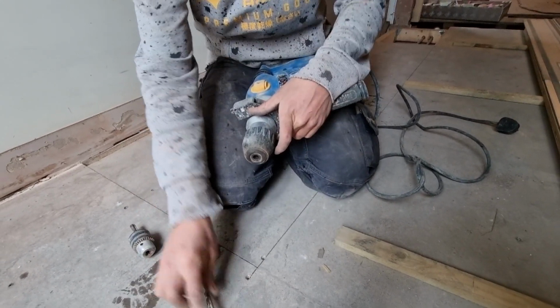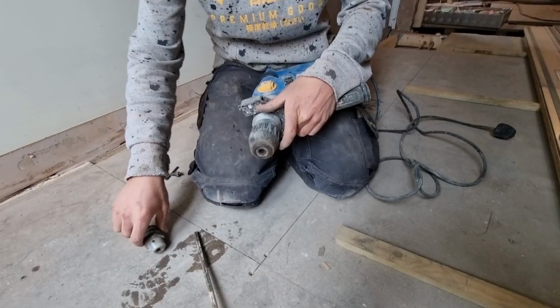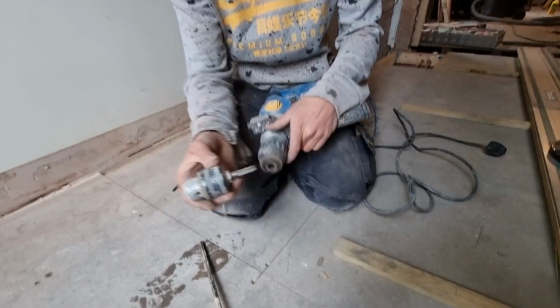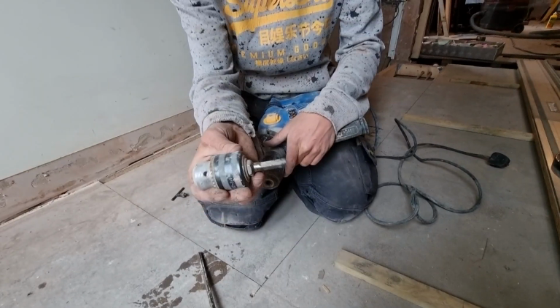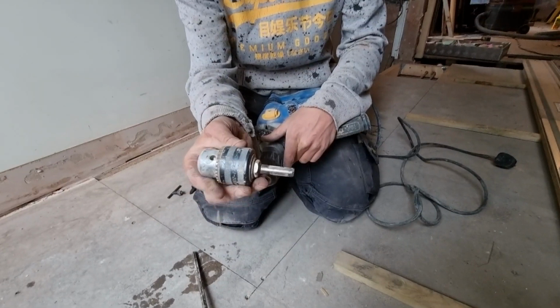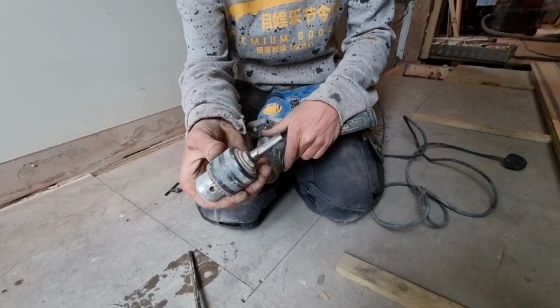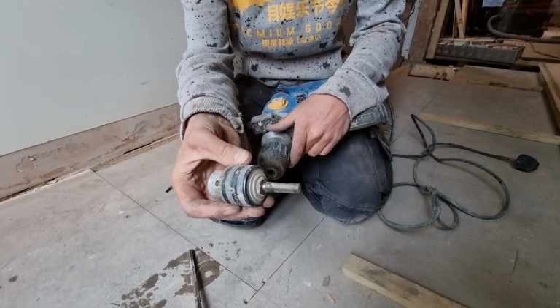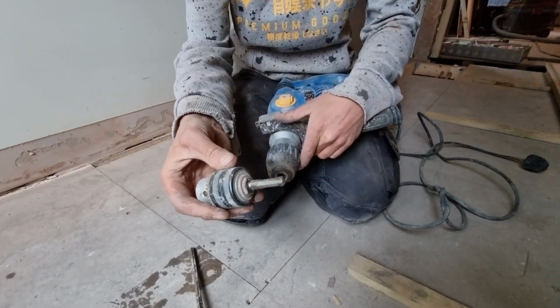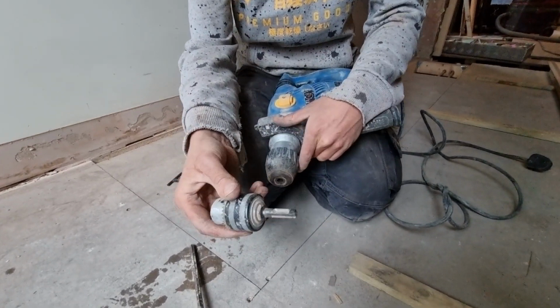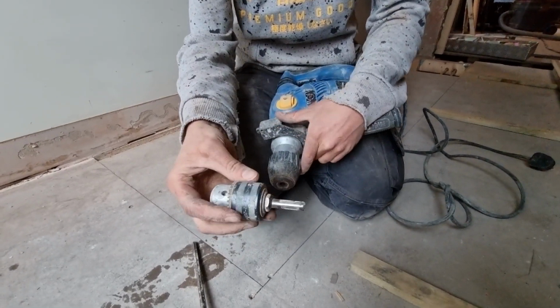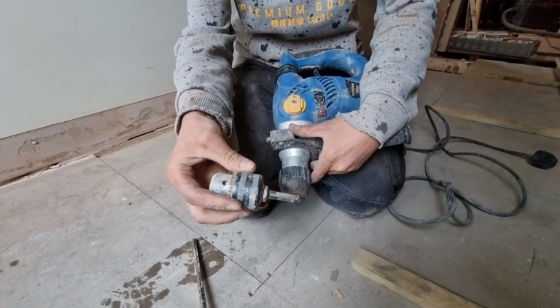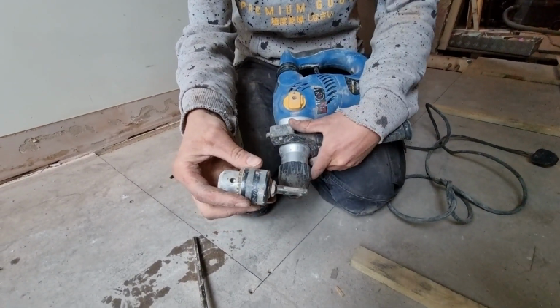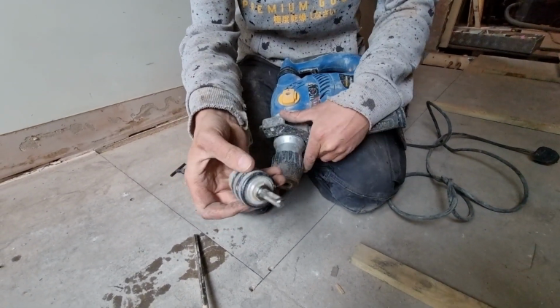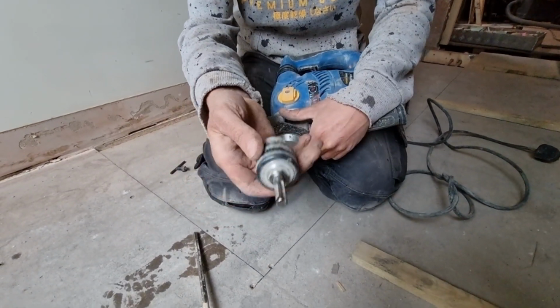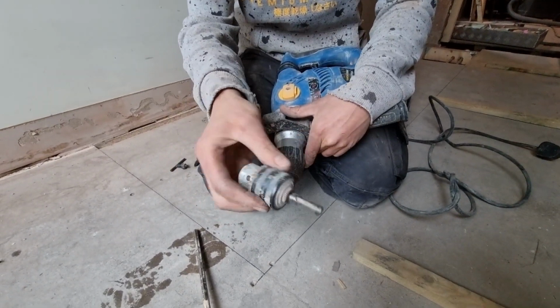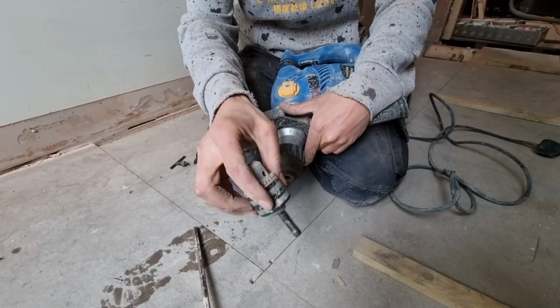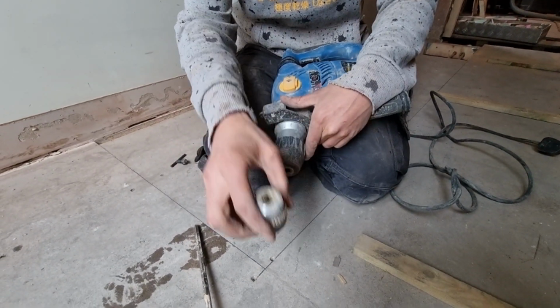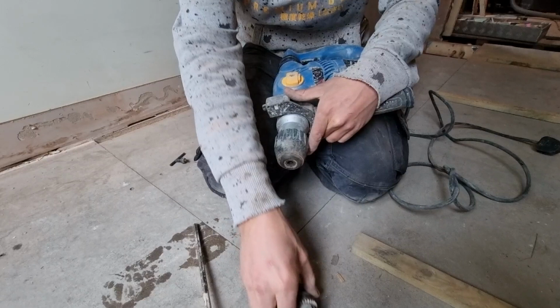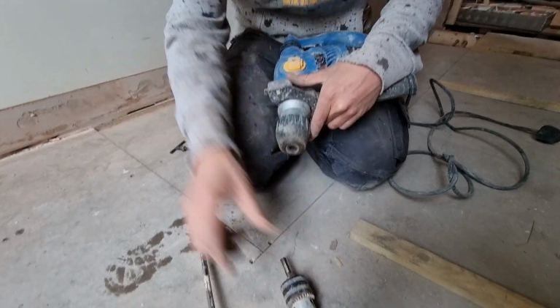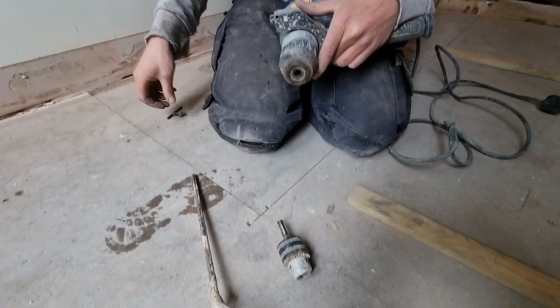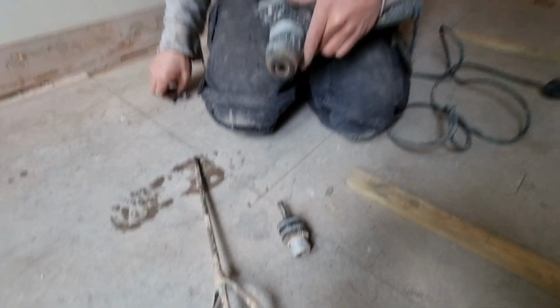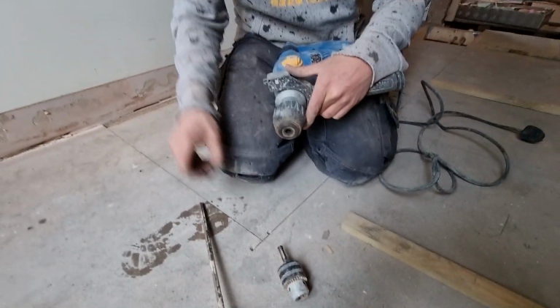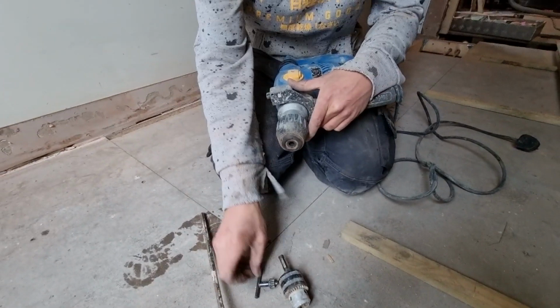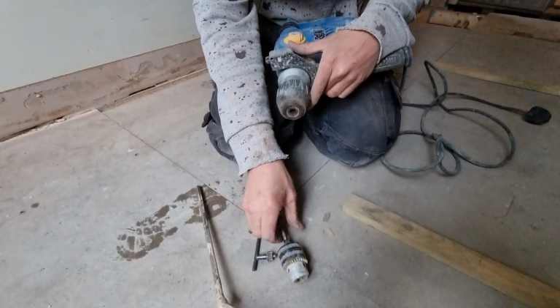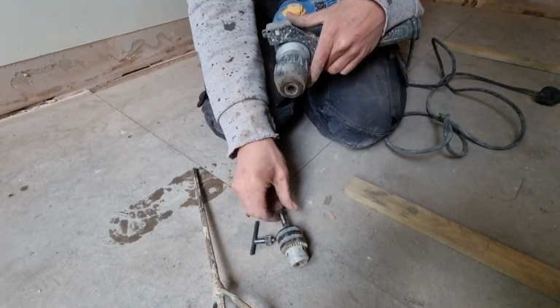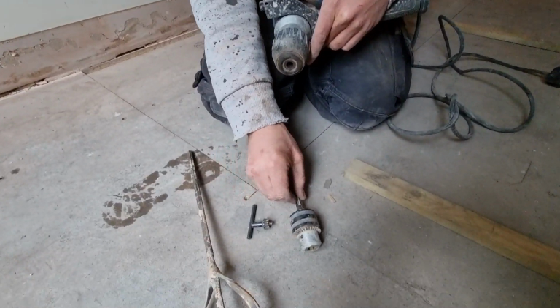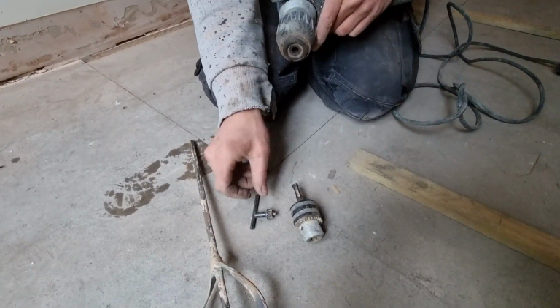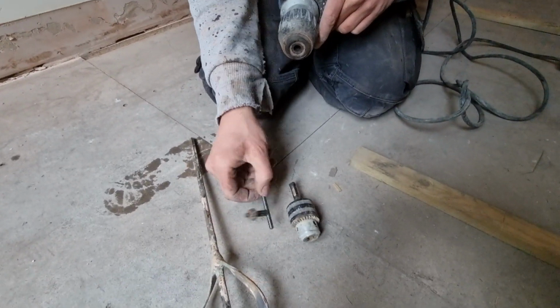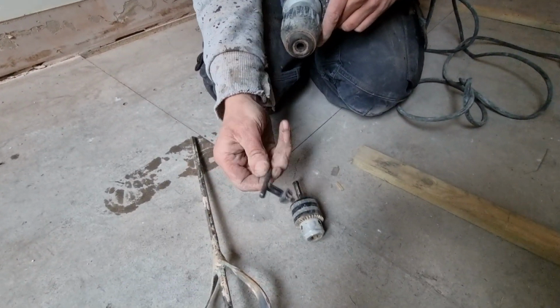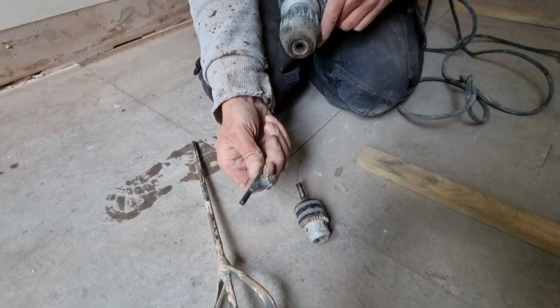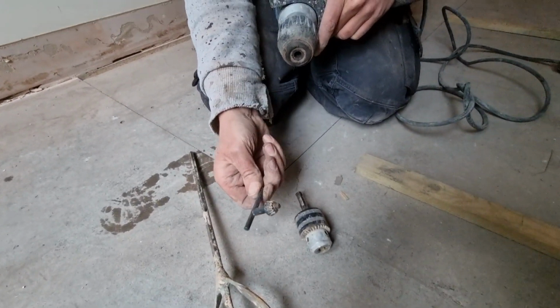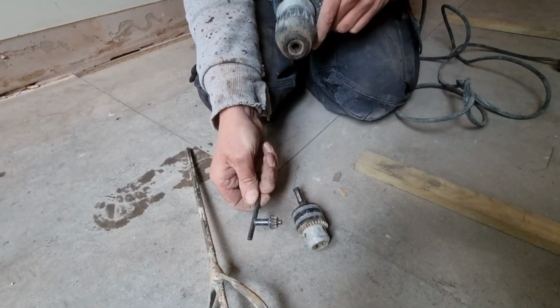So what you'll need to do is get yourself a chuck adapter. The work zone SDS drill actually comes with one of these chuck adapters, but you can pick them up separately, and sometimes they come with a chuck key.